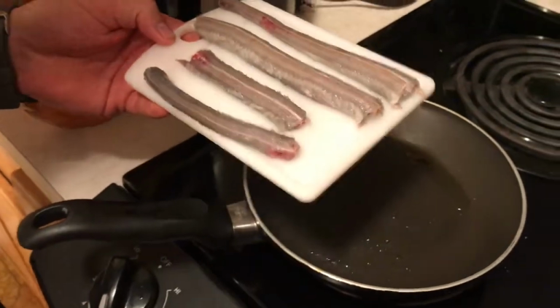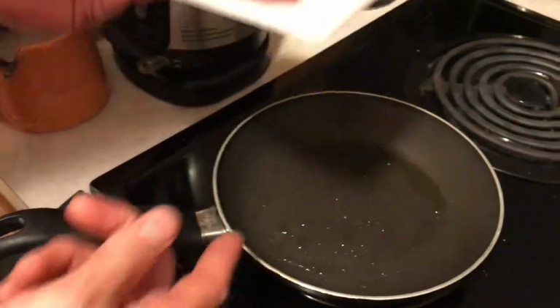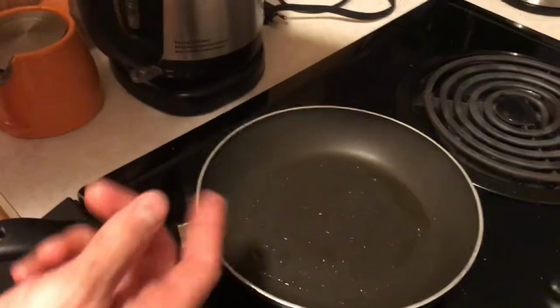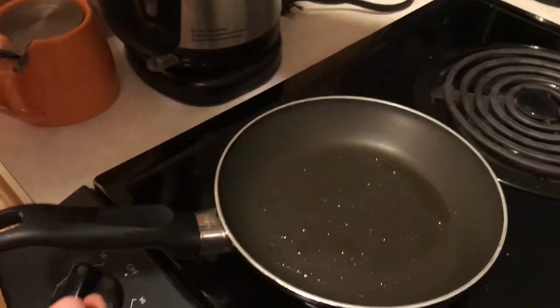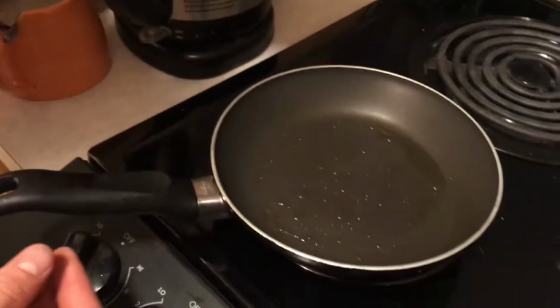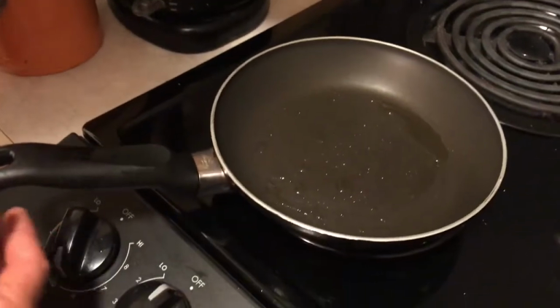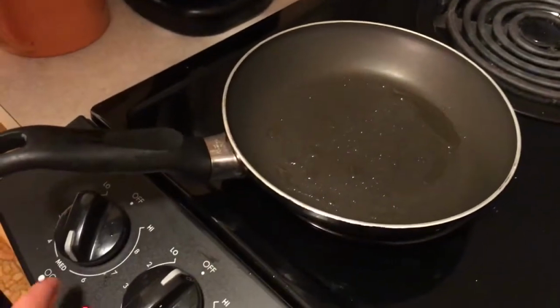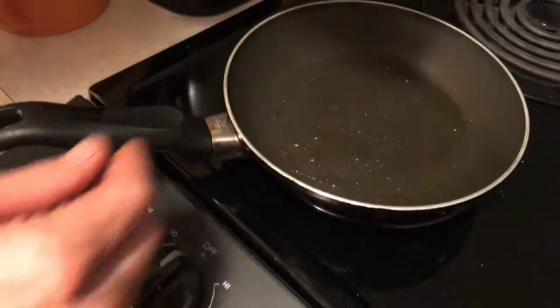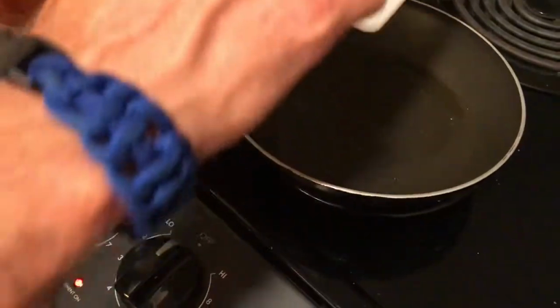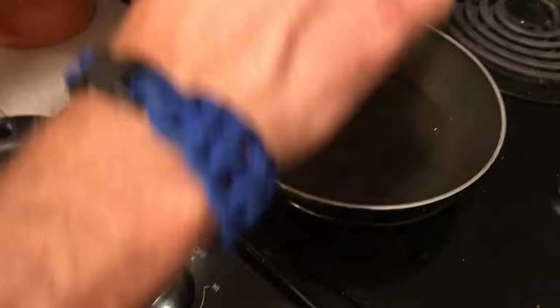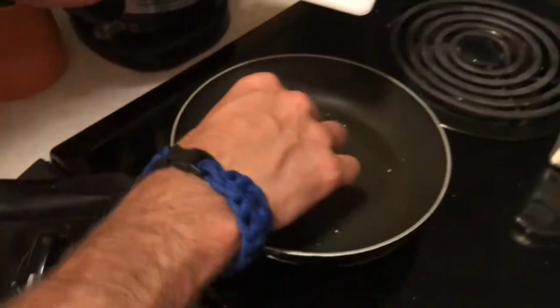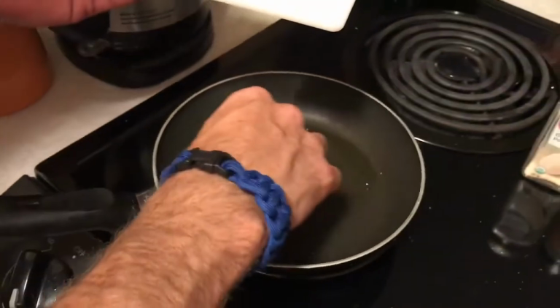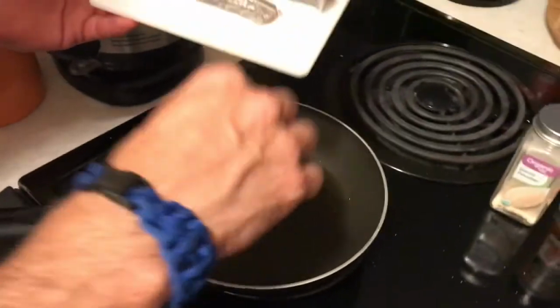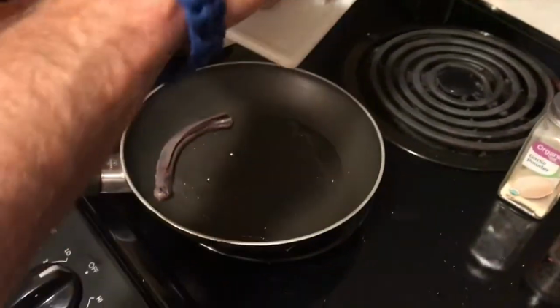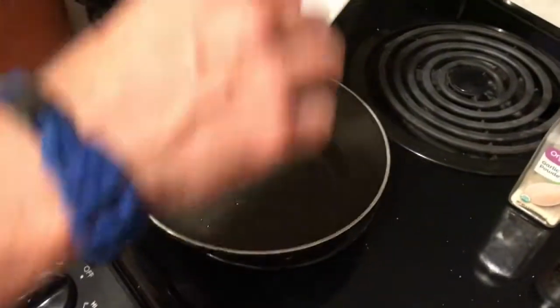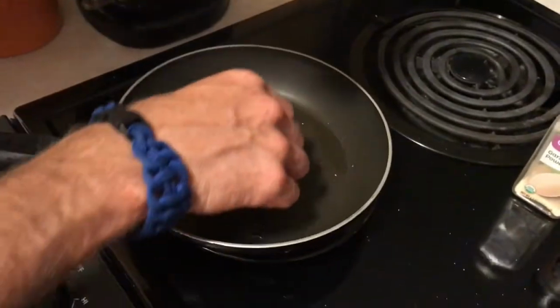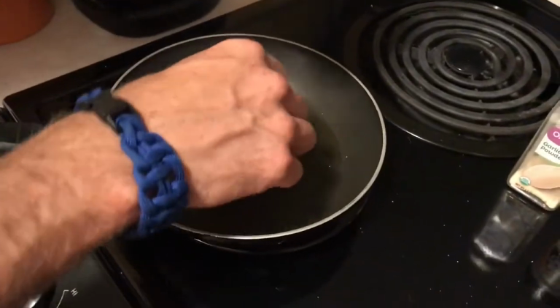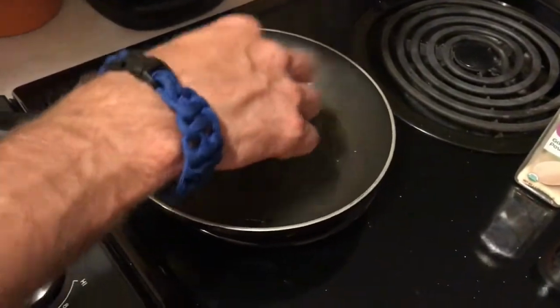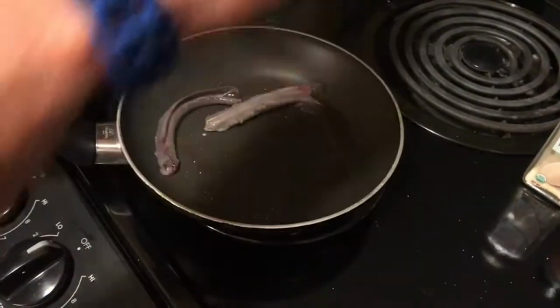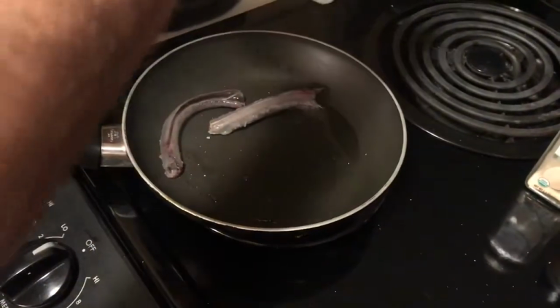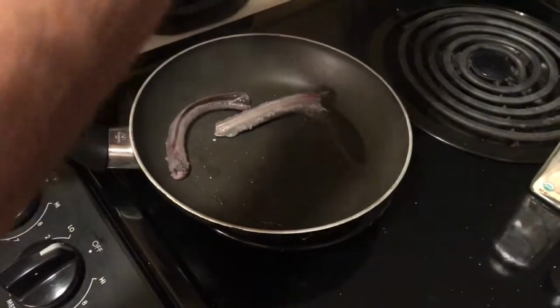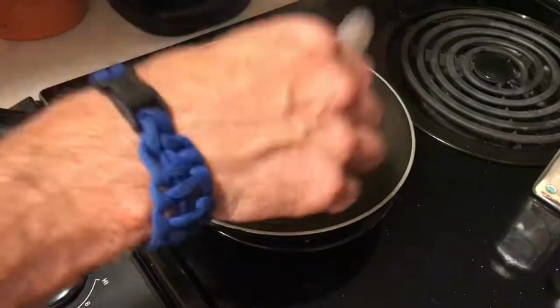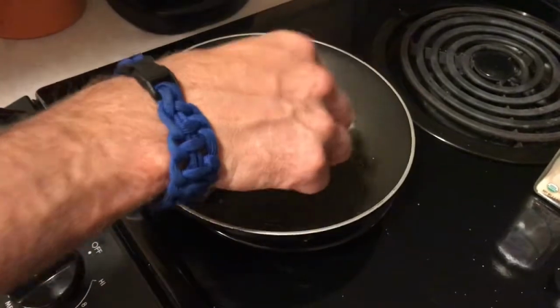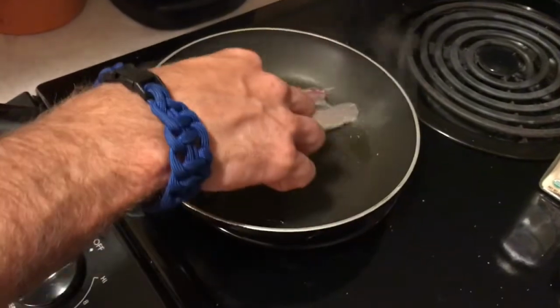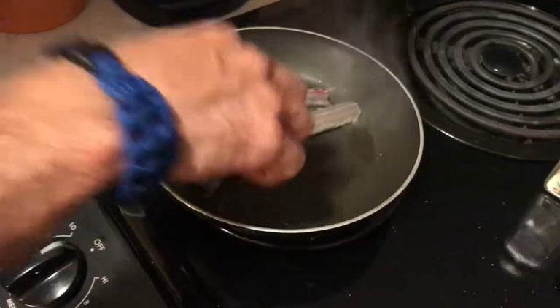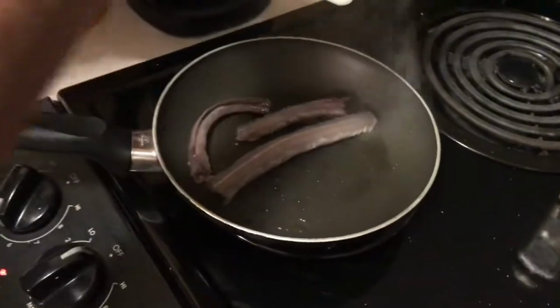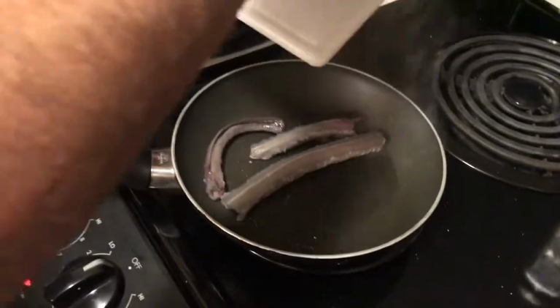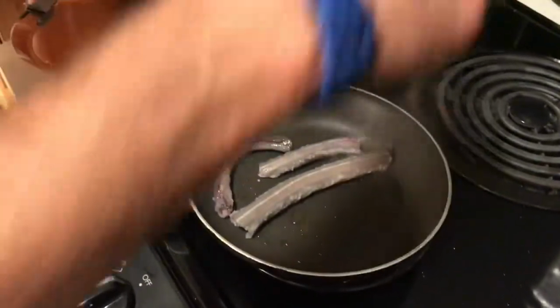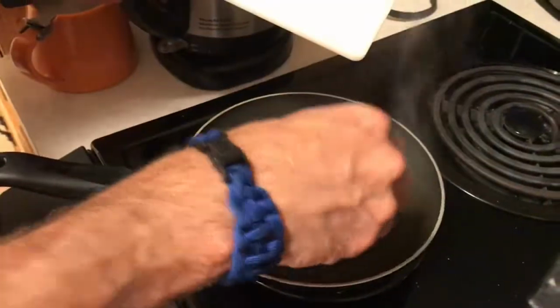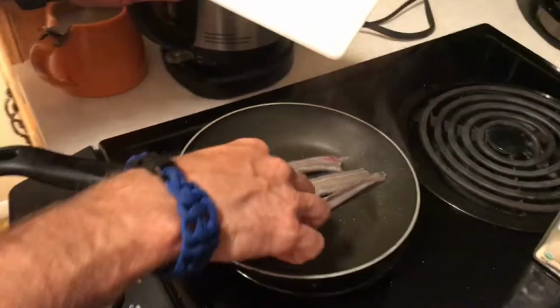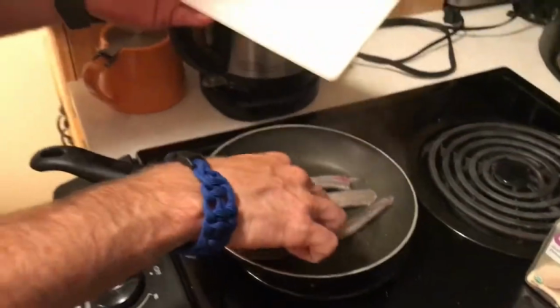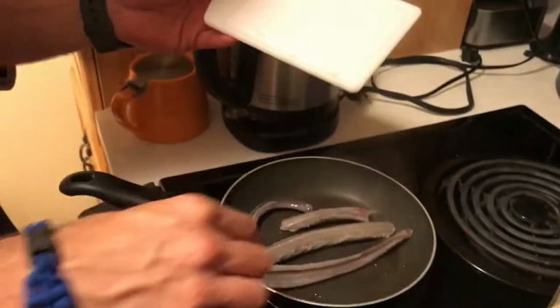I put some olive oil in the pan, got it heated up, and we're just gonna go ahead and start frying it up. Don't worry if it curls up a little bit — that's kind of natural. You can keep it on about medium heat.